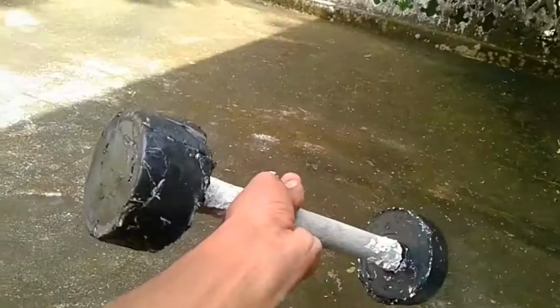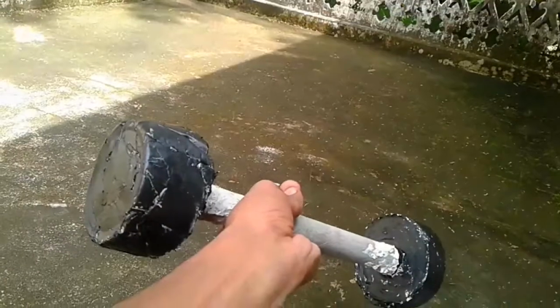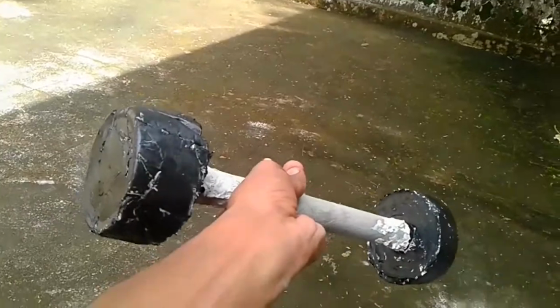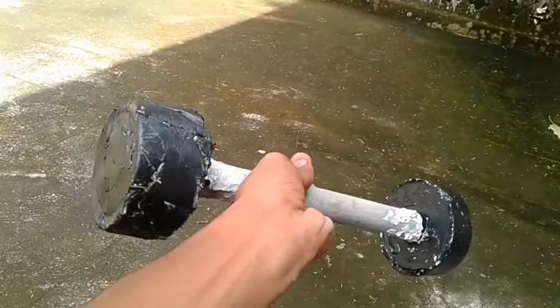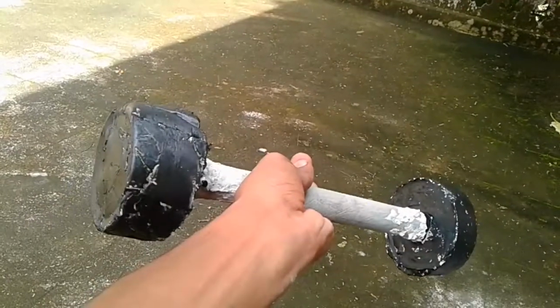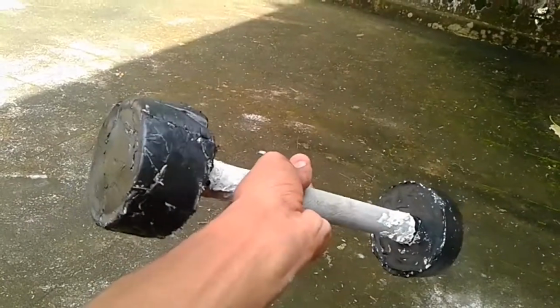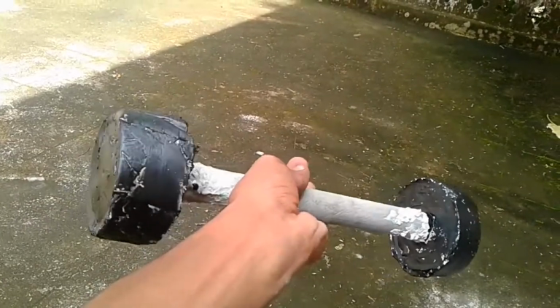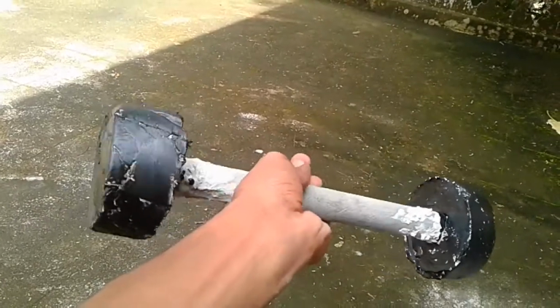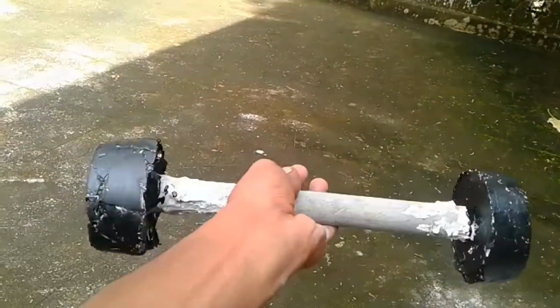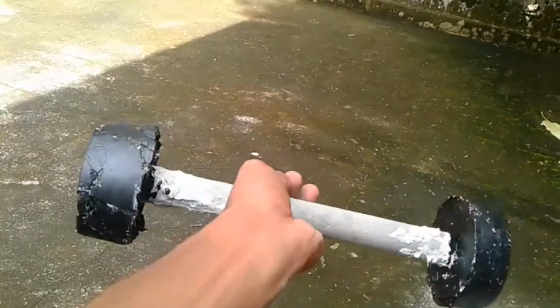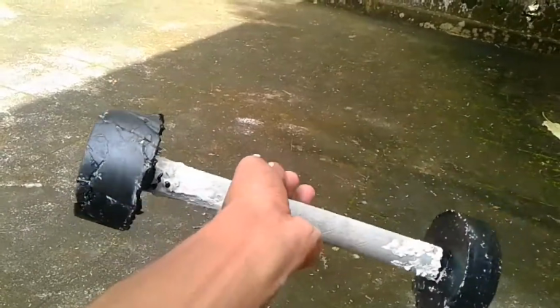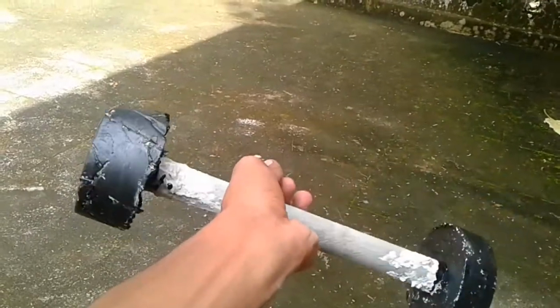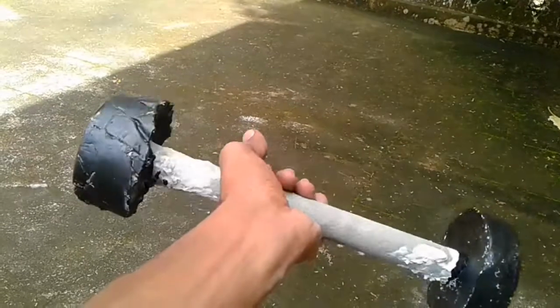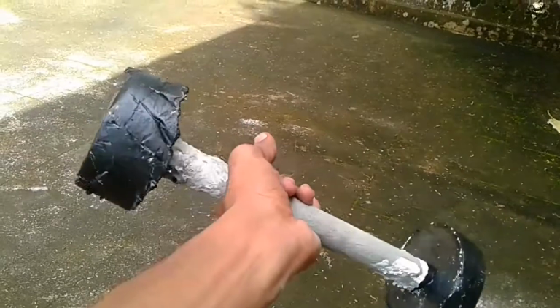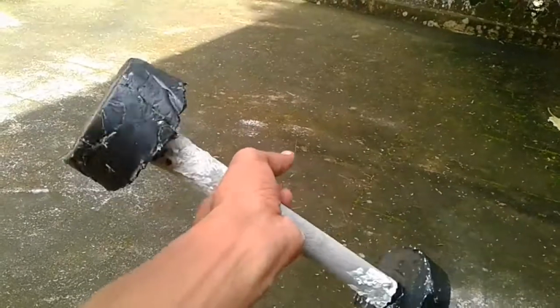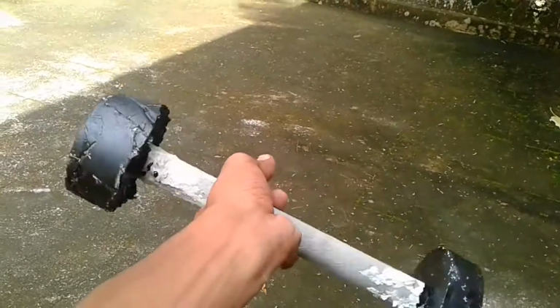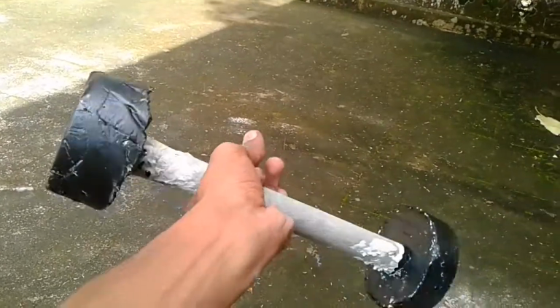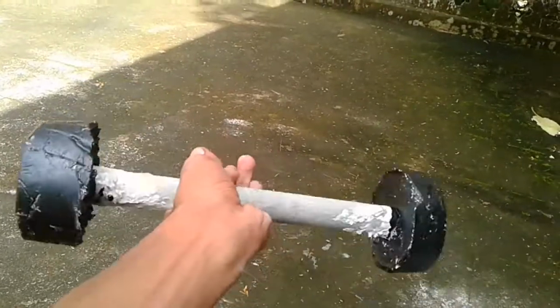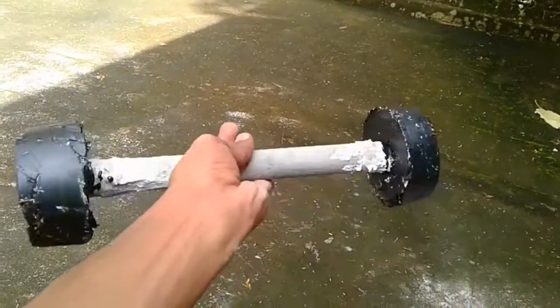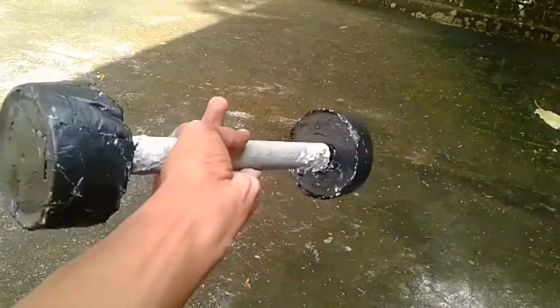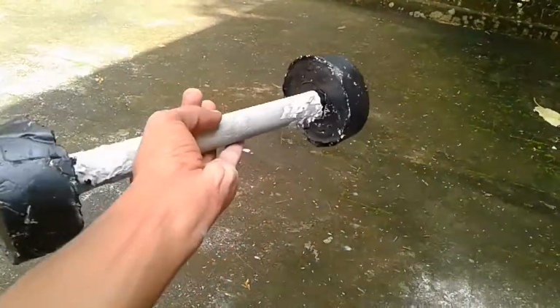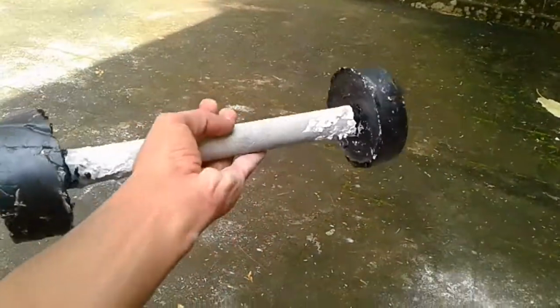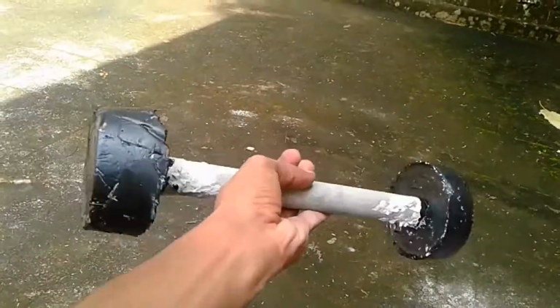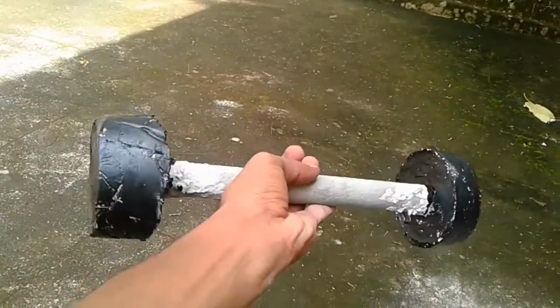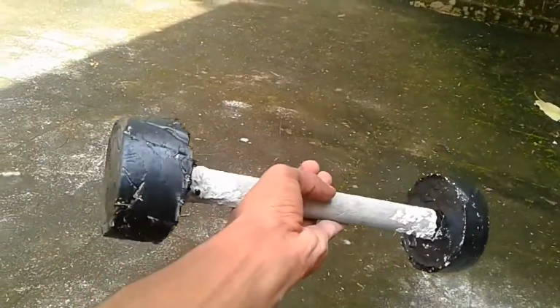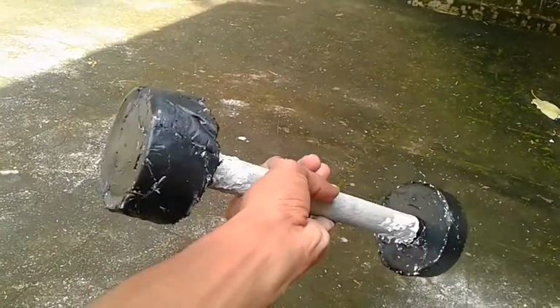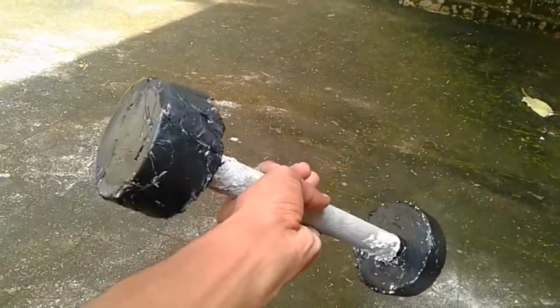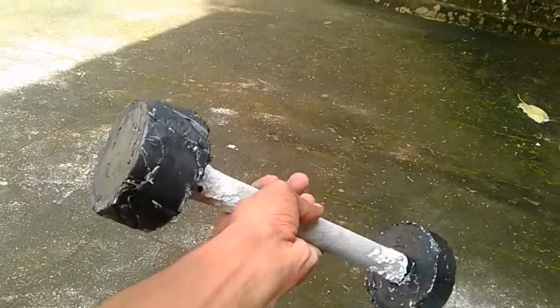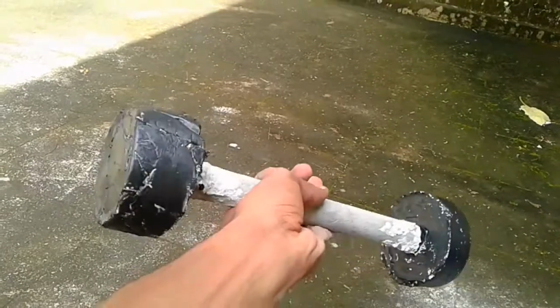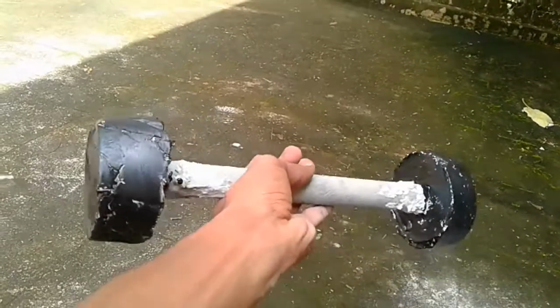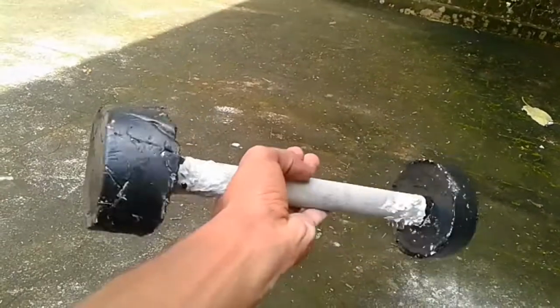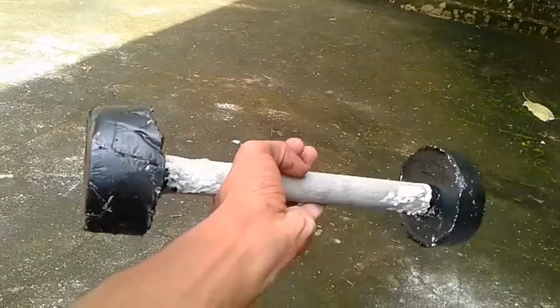Now we are going to paint this one. I am going to paint this one on the side of the pipe. We are going to paint this one on the side of the pipe. This is the video of our dumbbells.